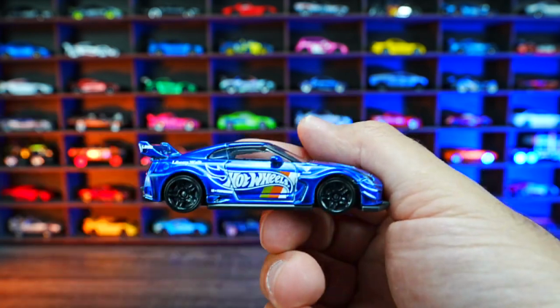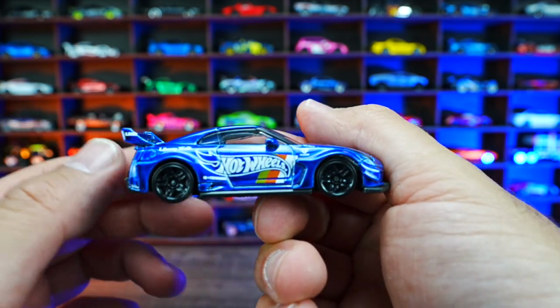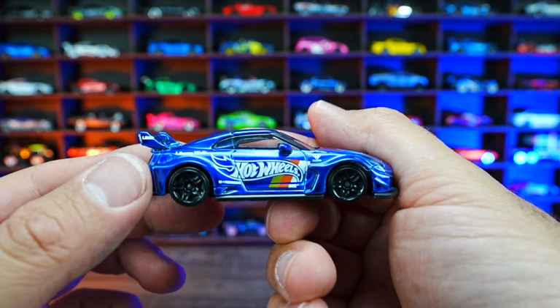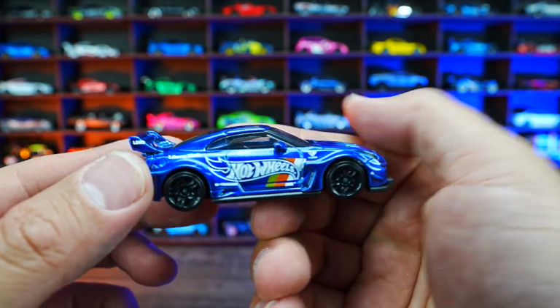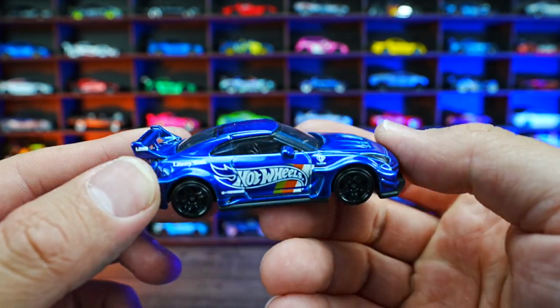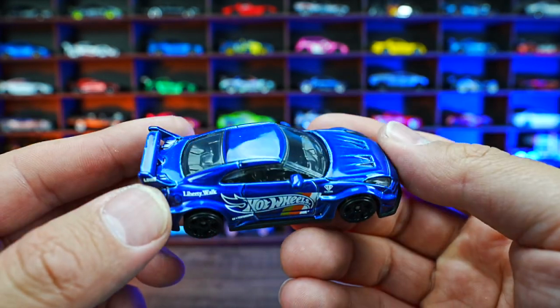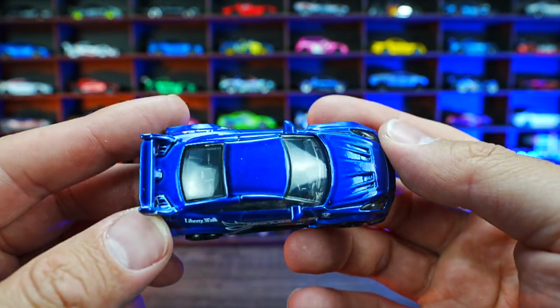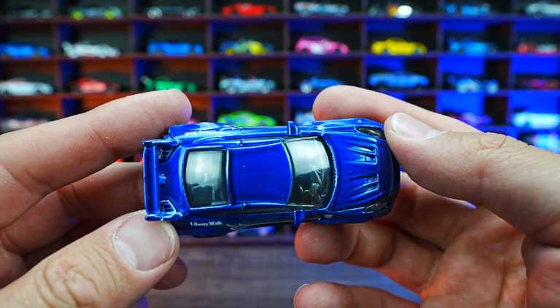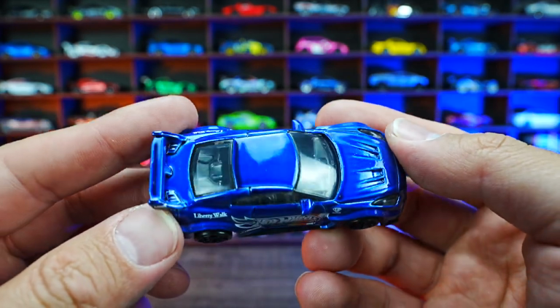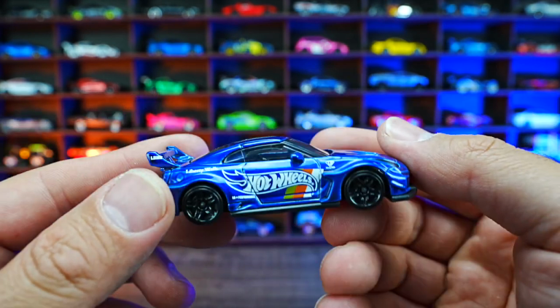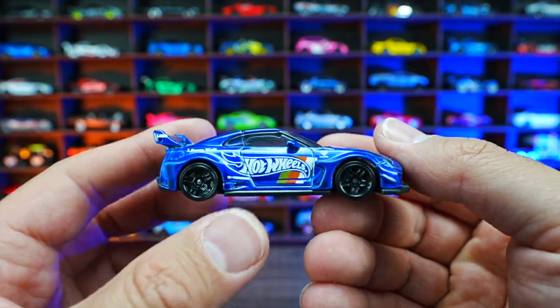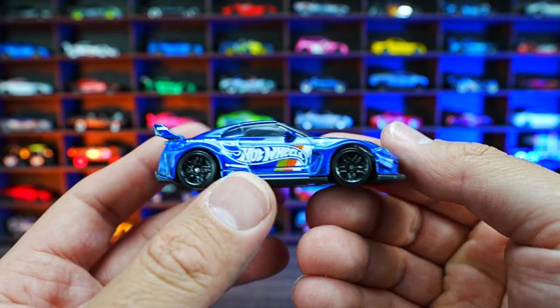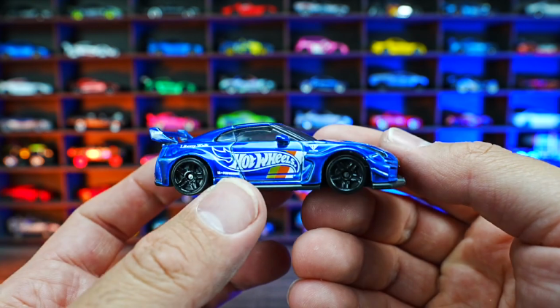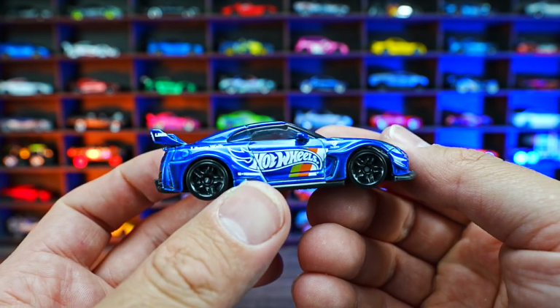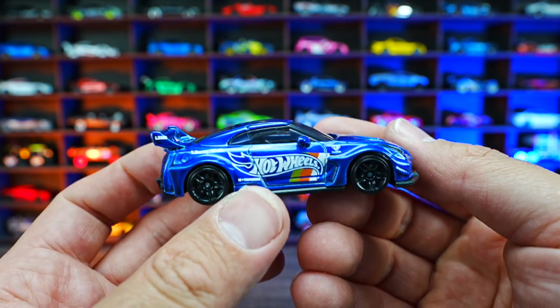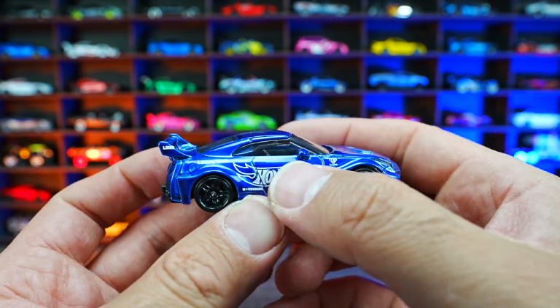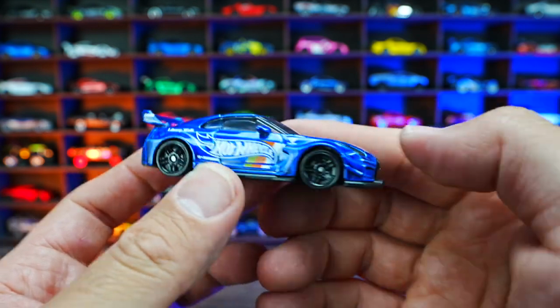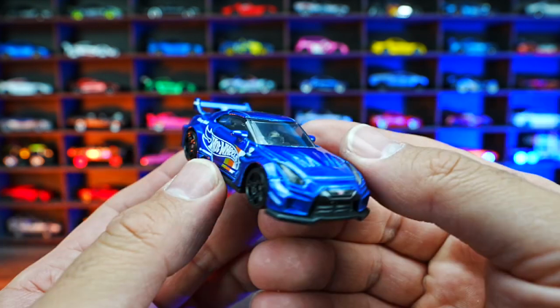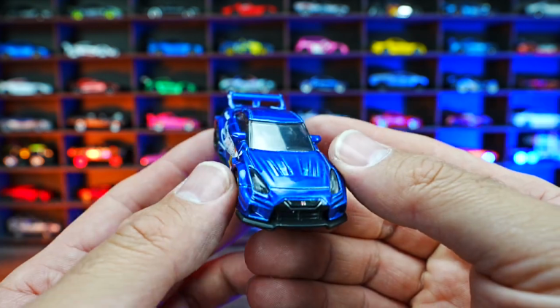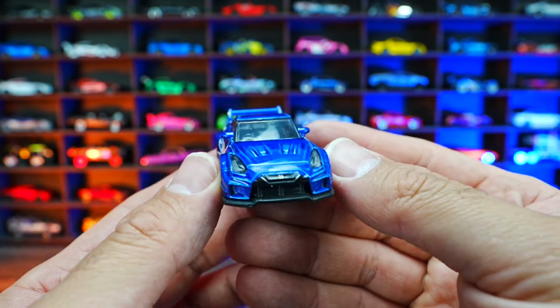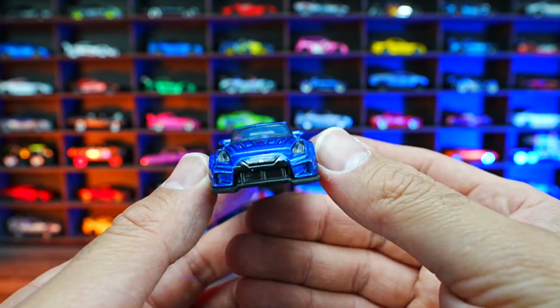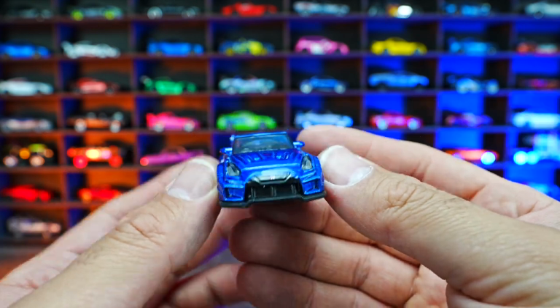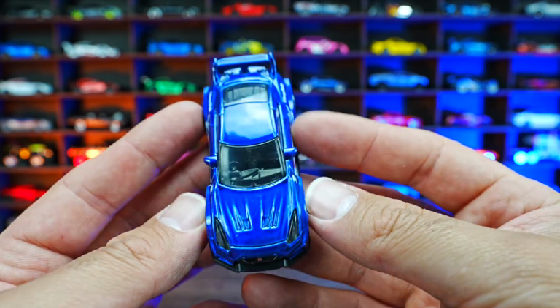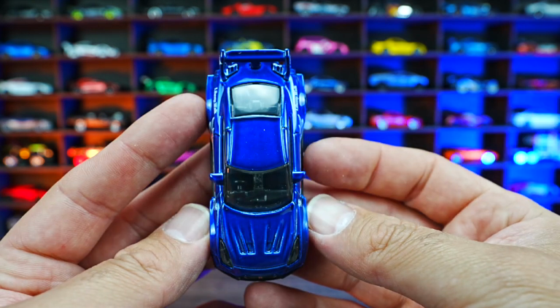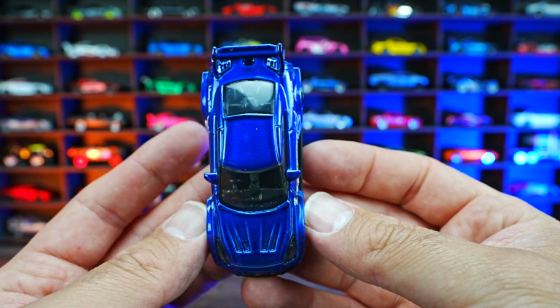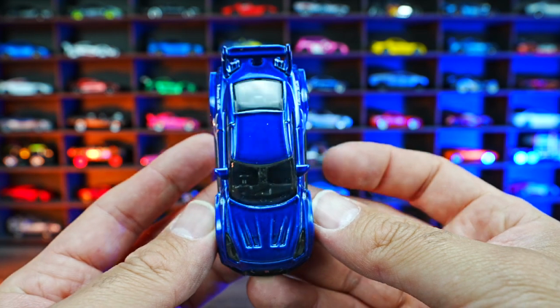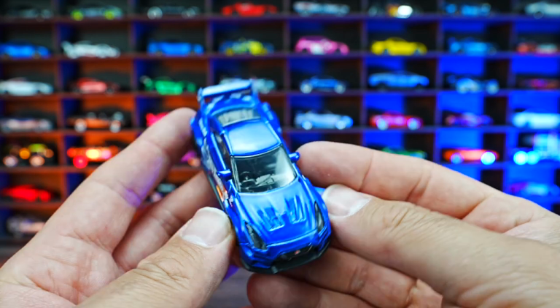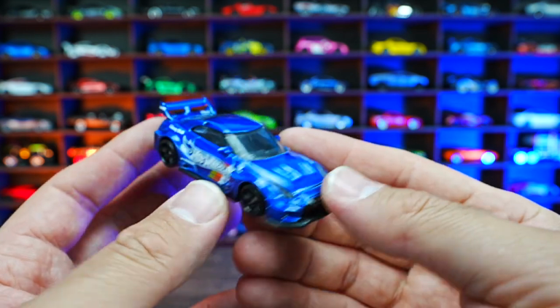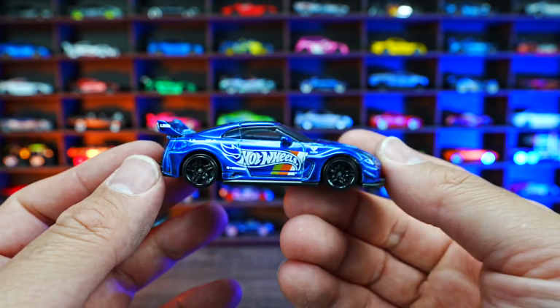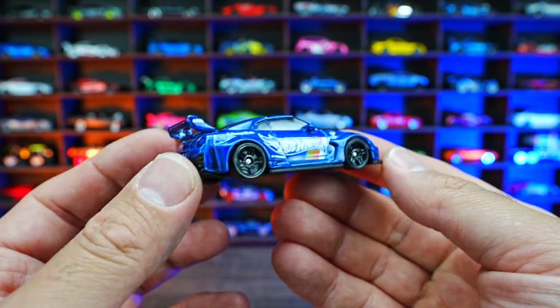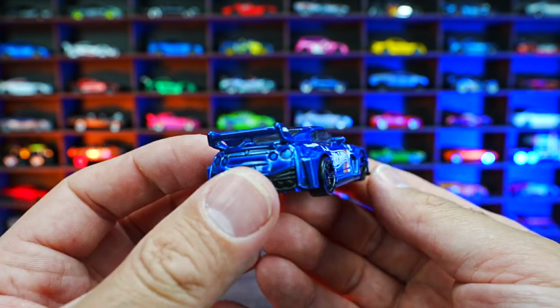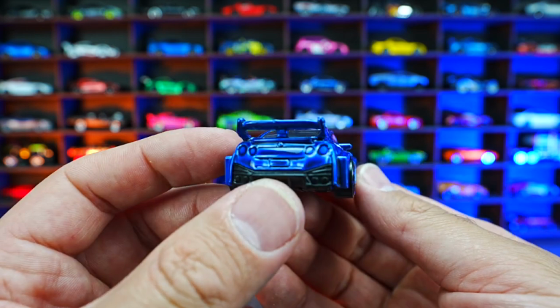Liberty Walk Nissan GTR from HW Dream Garage. This is one of my favorite Nissan castings in recent times. I love the wide body look of this, blacked out wheels, Hot Wheels logo on the side. Check out that front end and that big wide body of this Nissan GTR.